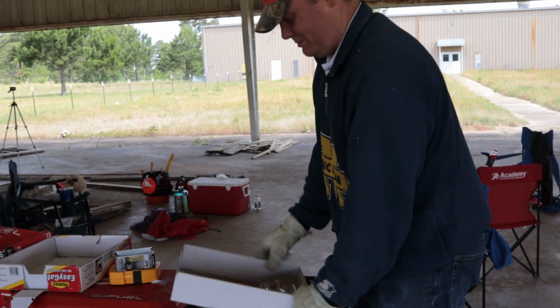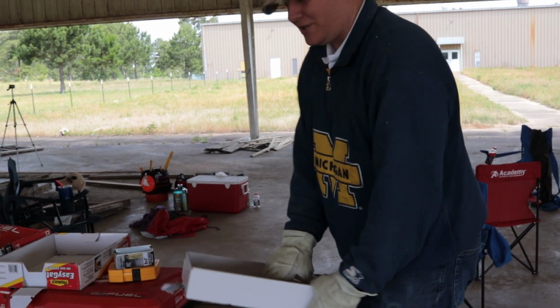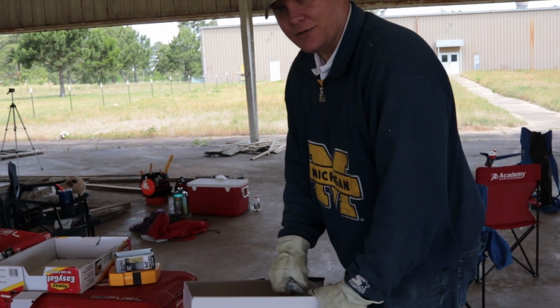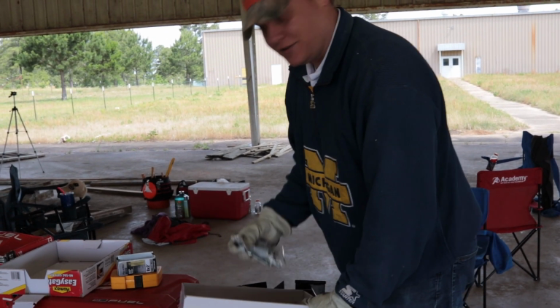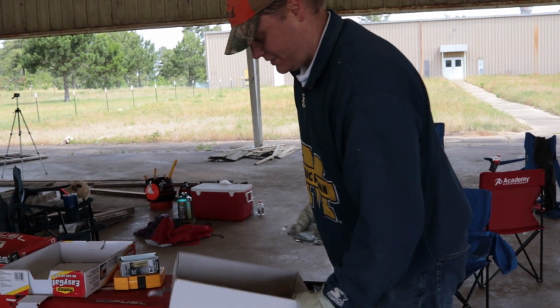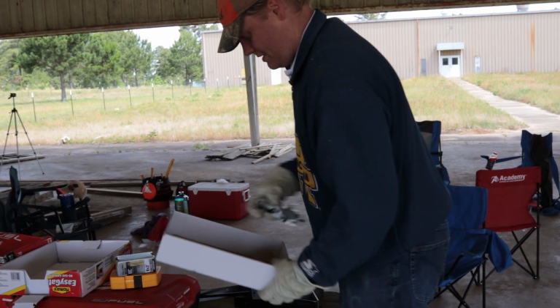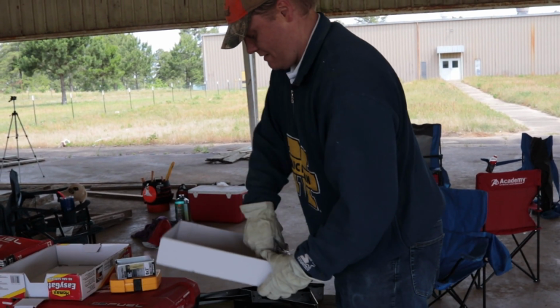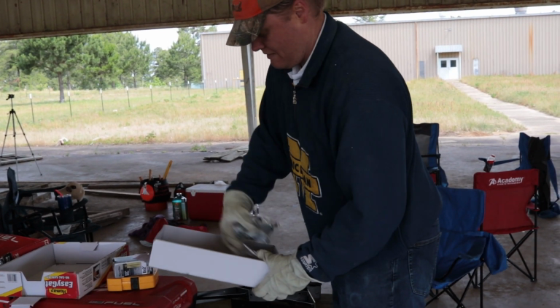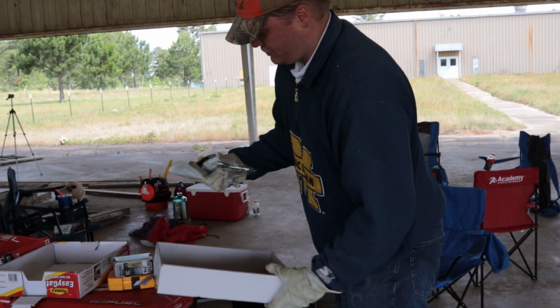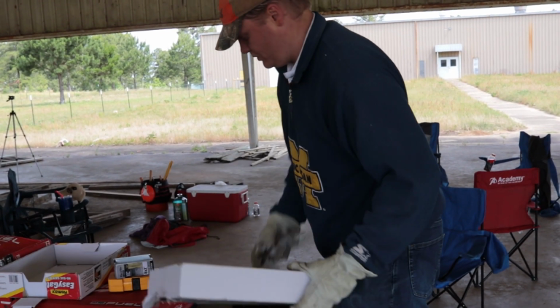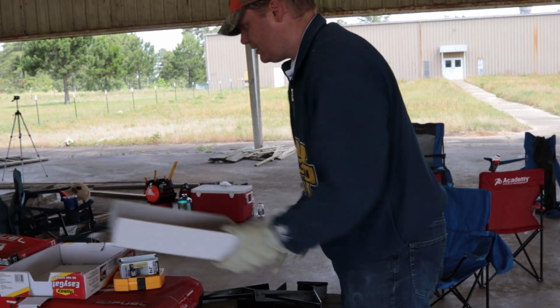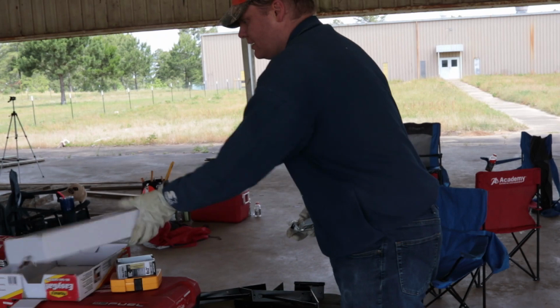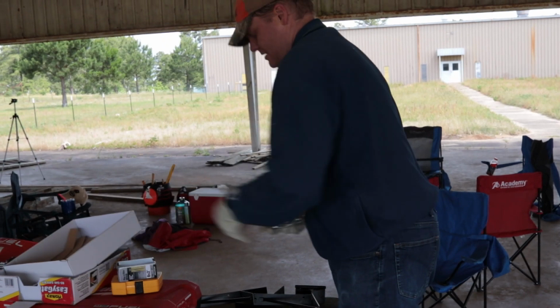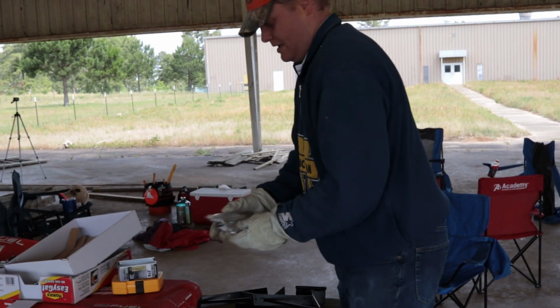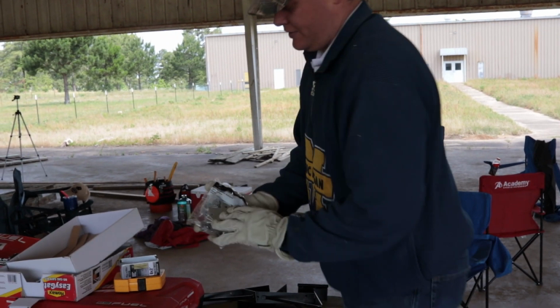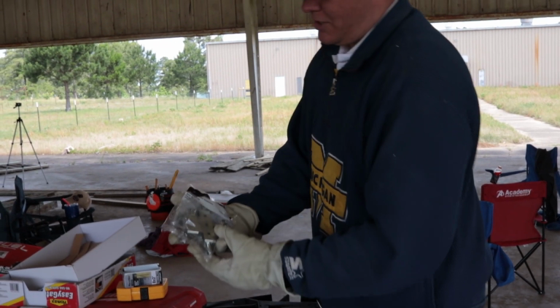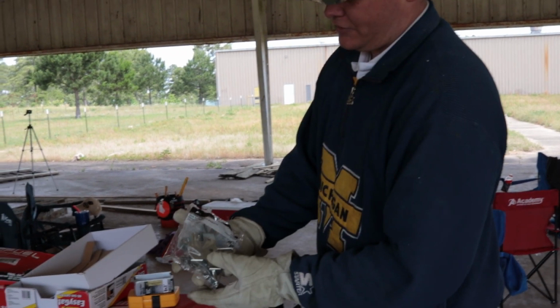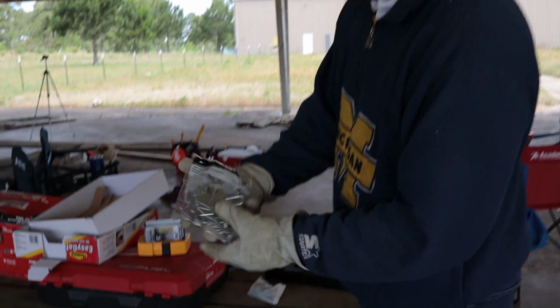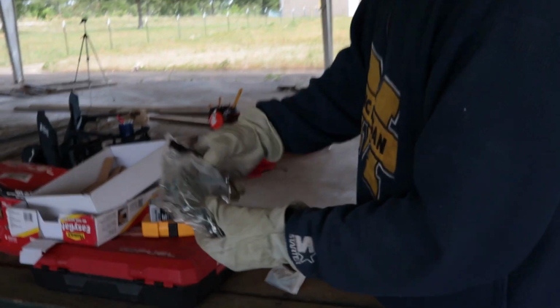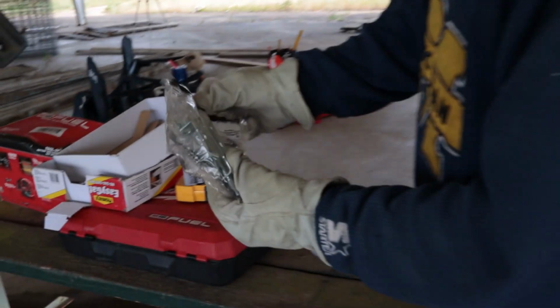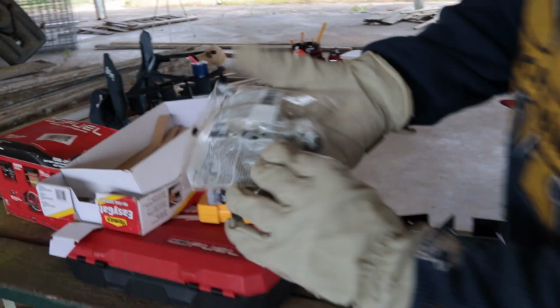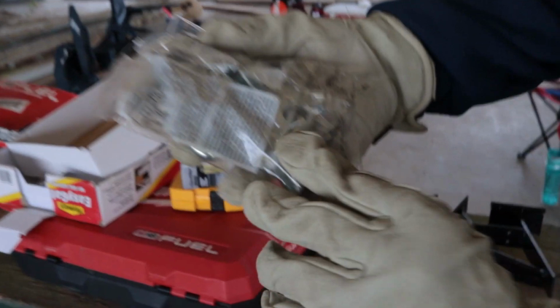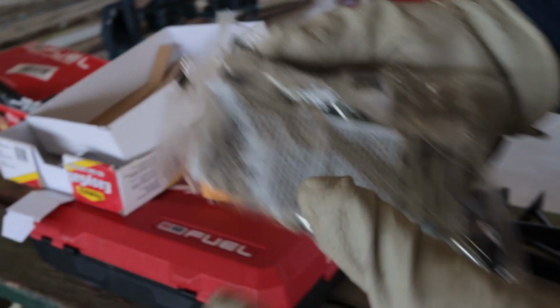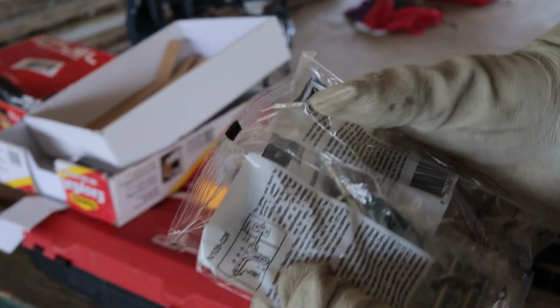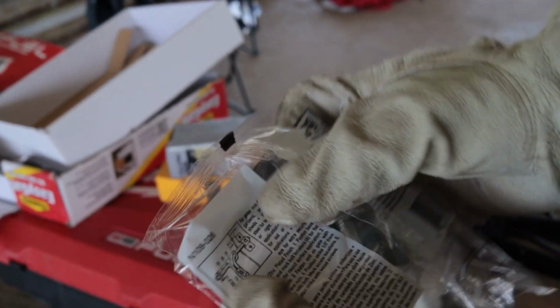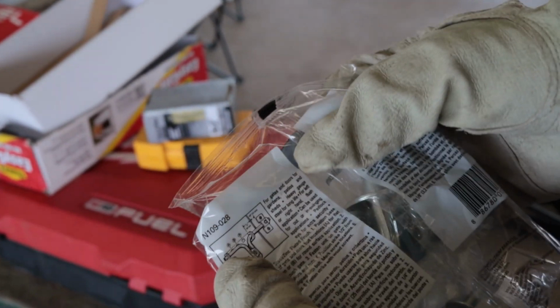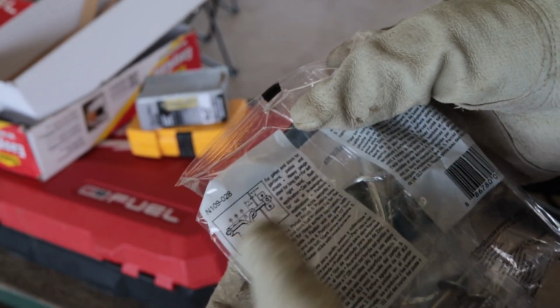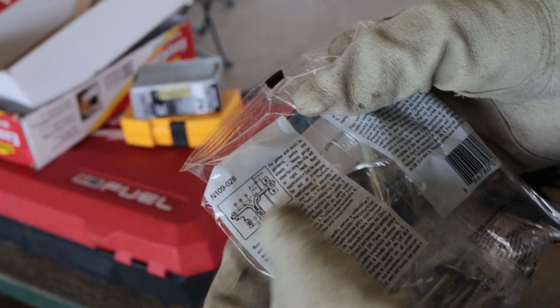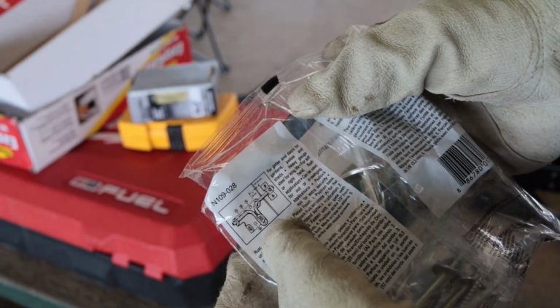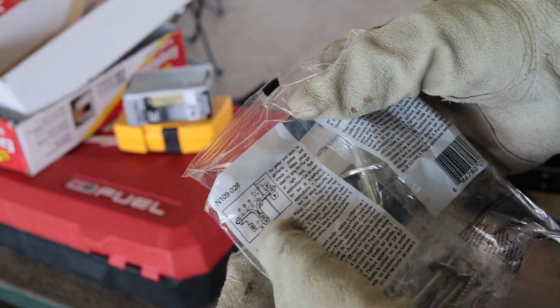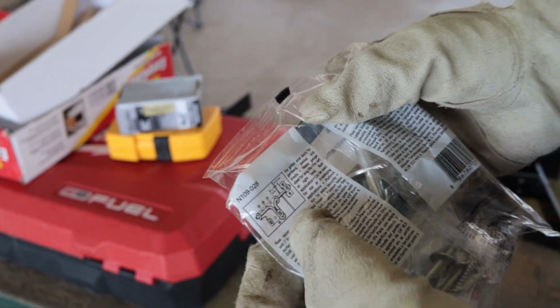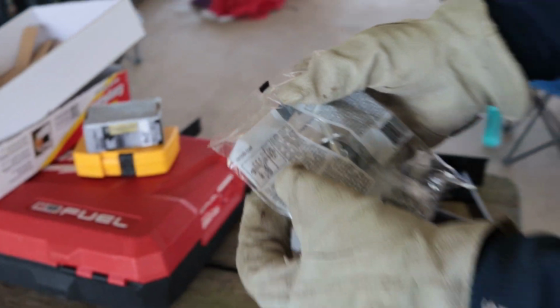There's plenty of ways to make a gate but I'm not going to overcomplicate it or spend a bunch of time trying to rethink the process. This is going to be our latch.